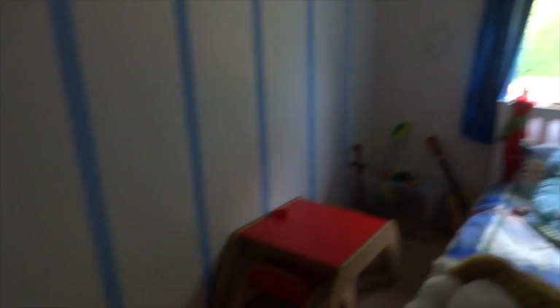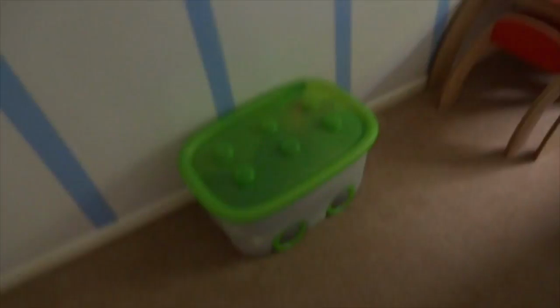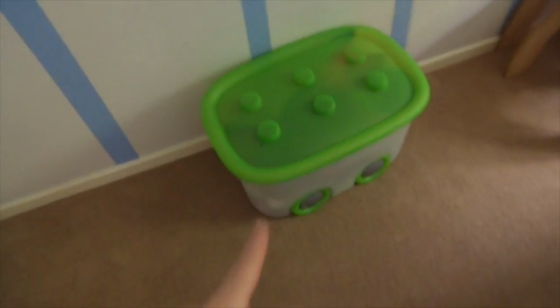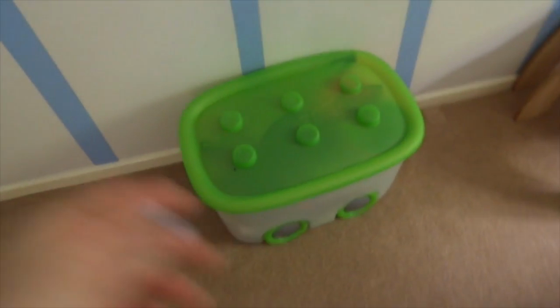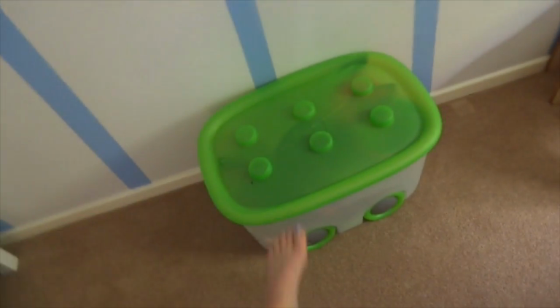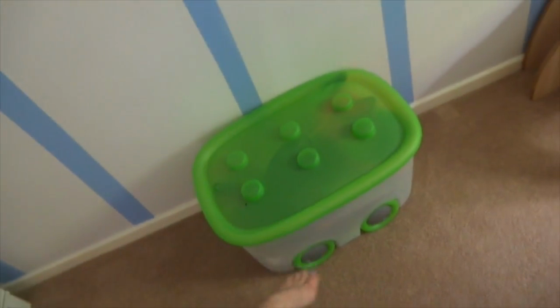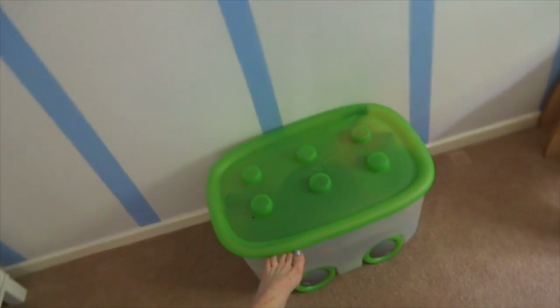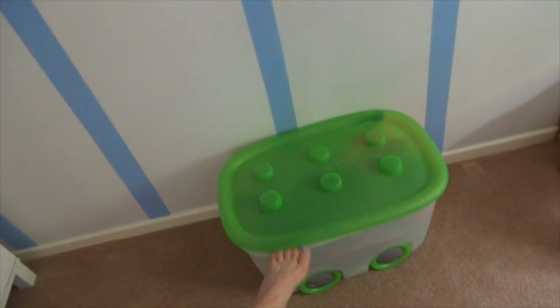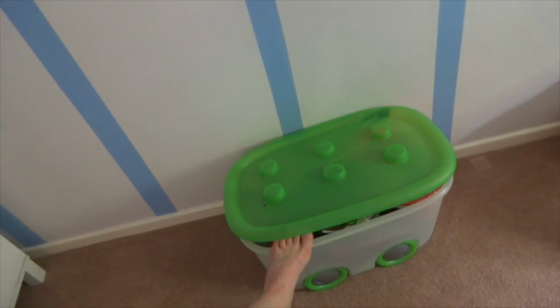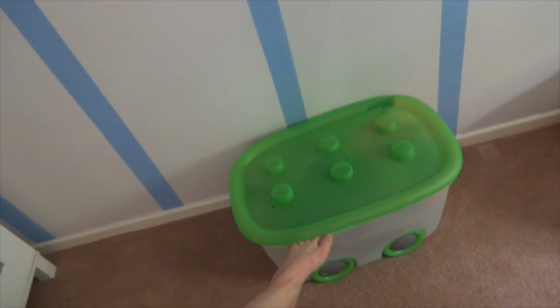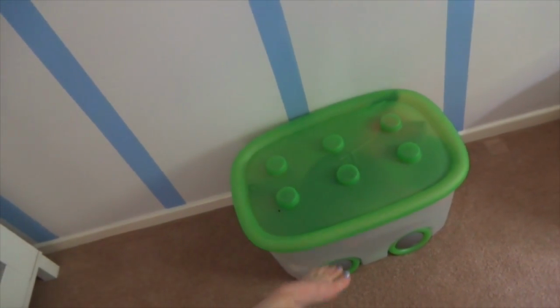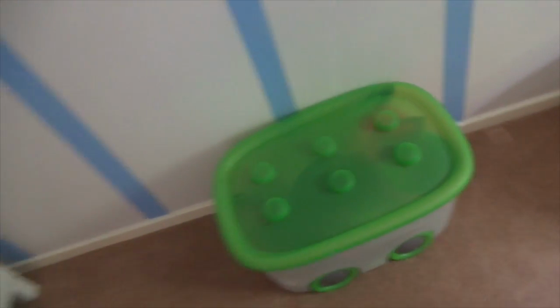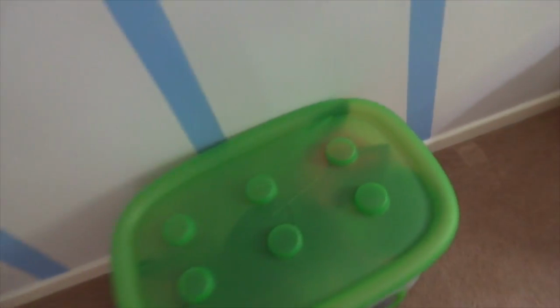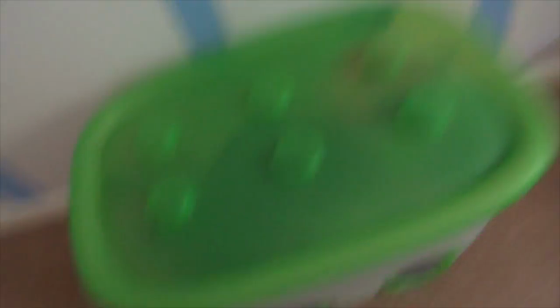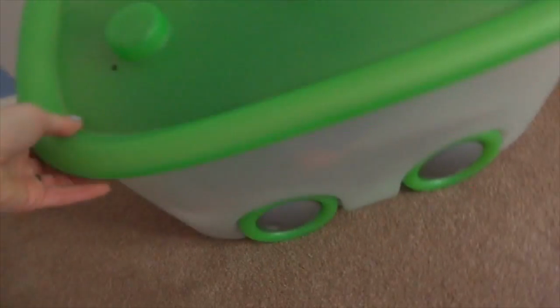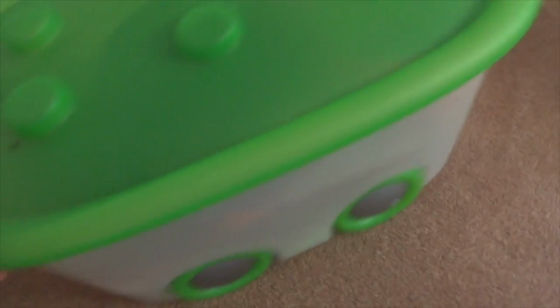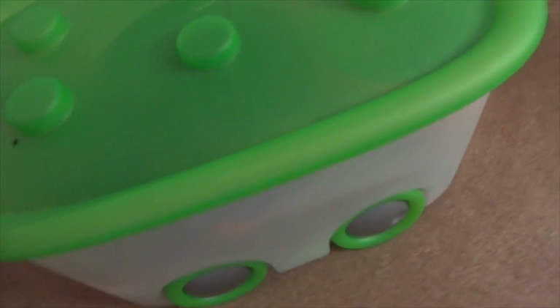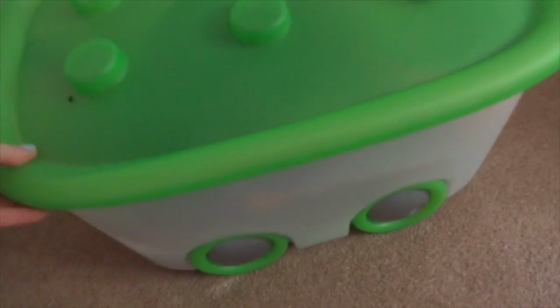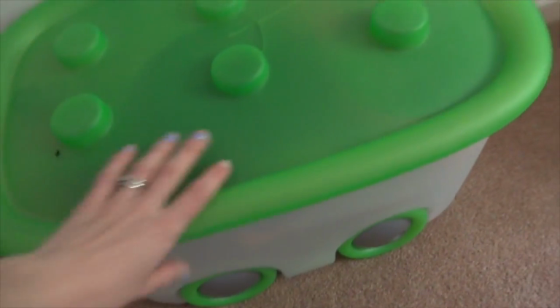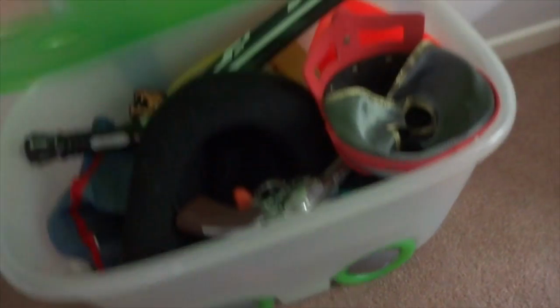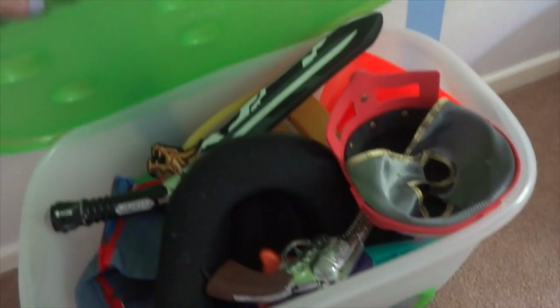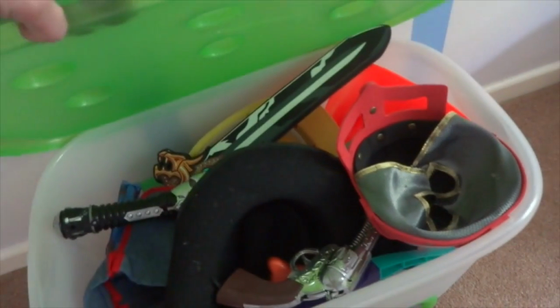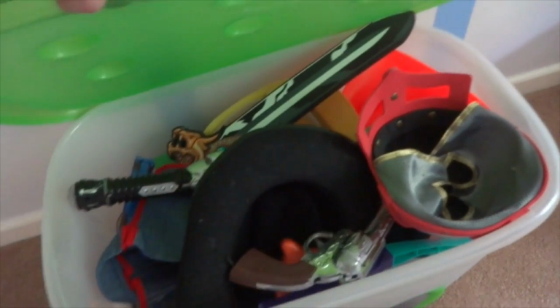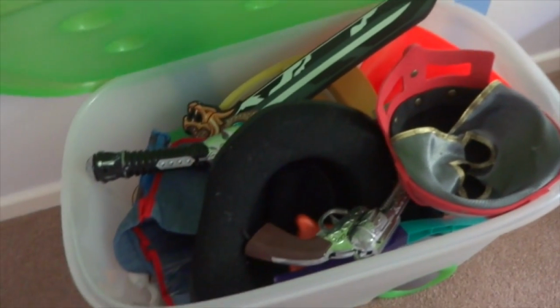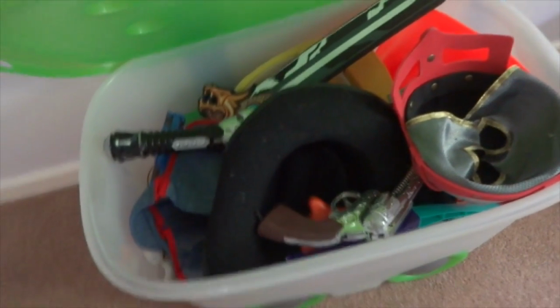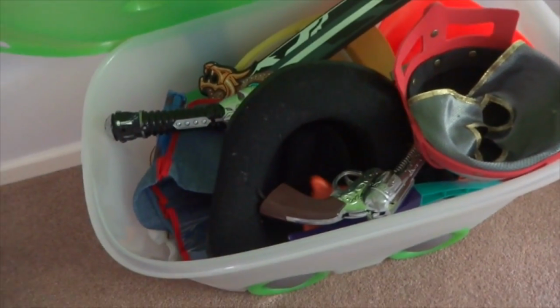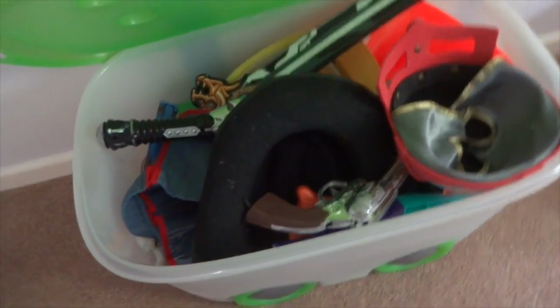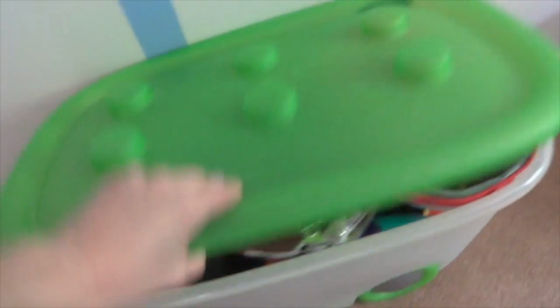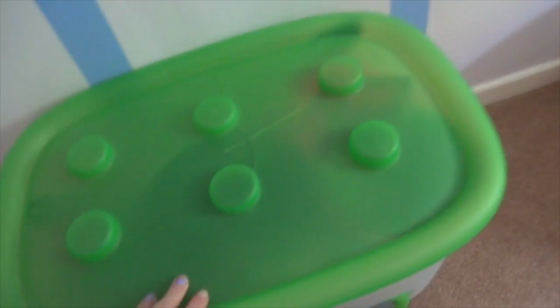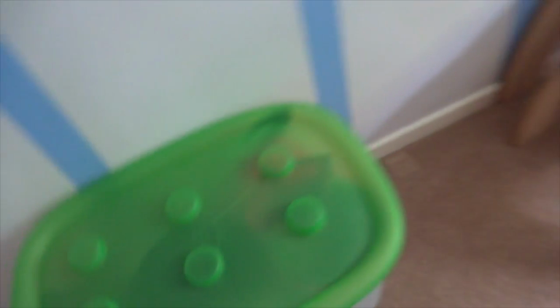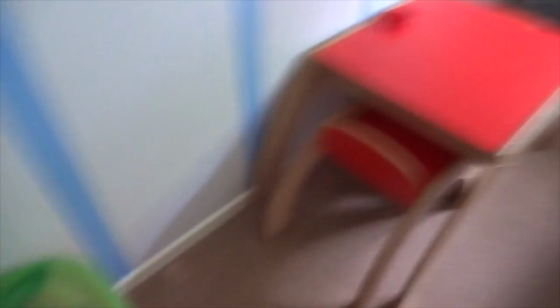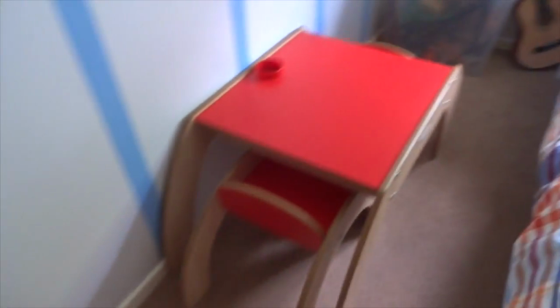Over here there's a box from B&Q — I got it years ago. It's great because it's on wheels so you can wheel it out. In here we pretty much have lots of dressing-up stuff; he's obsessed with dressing up.